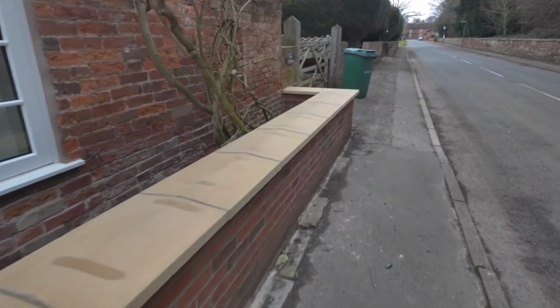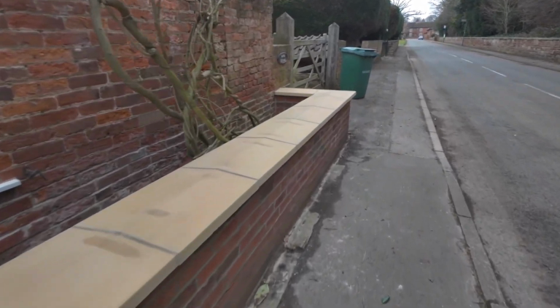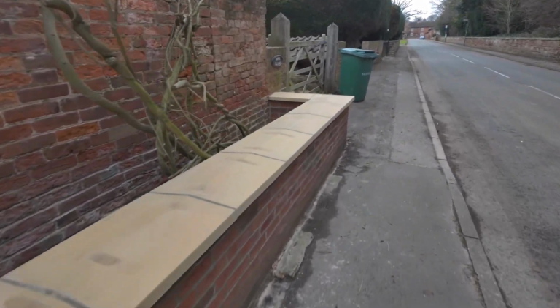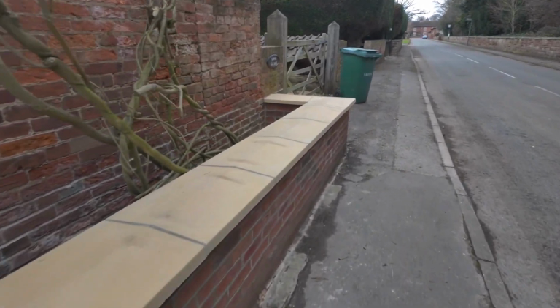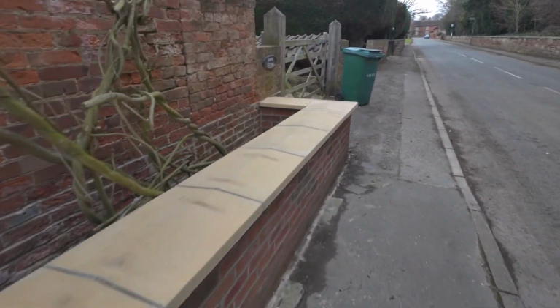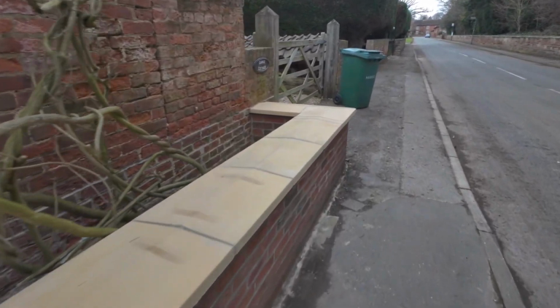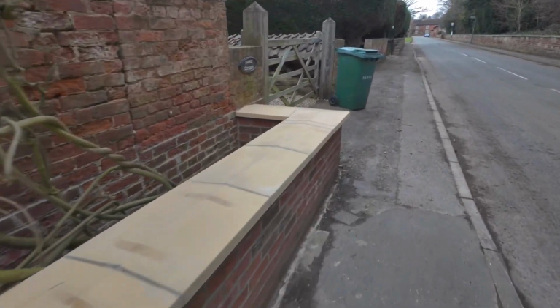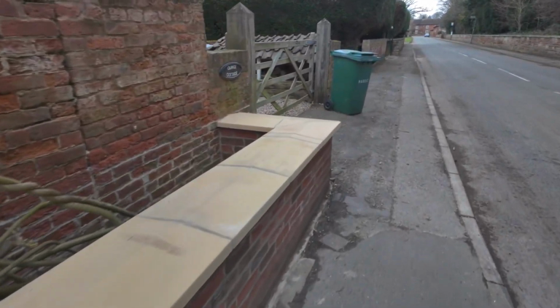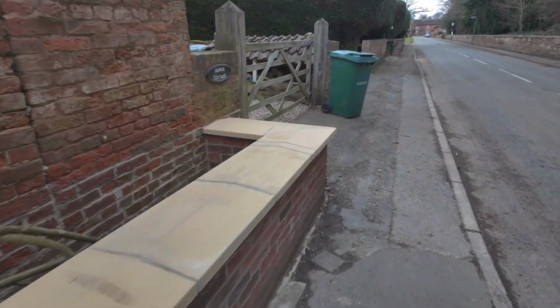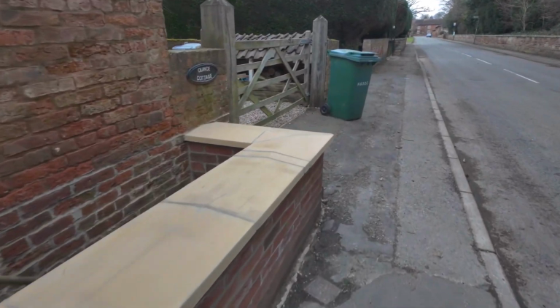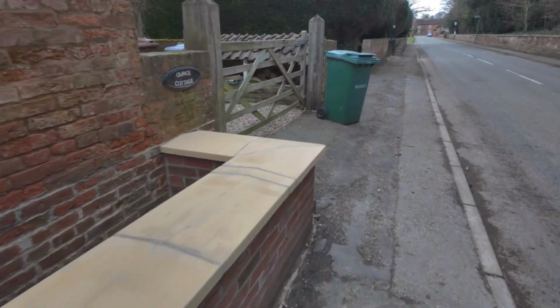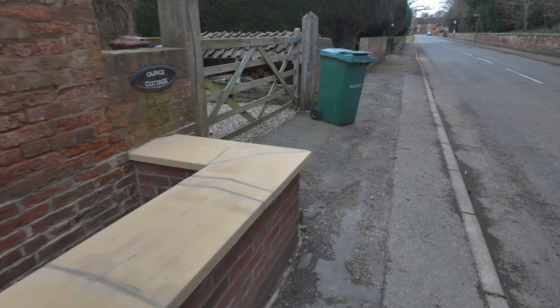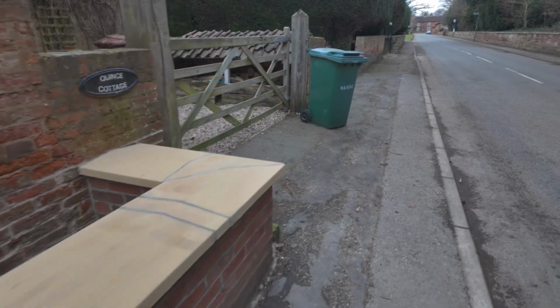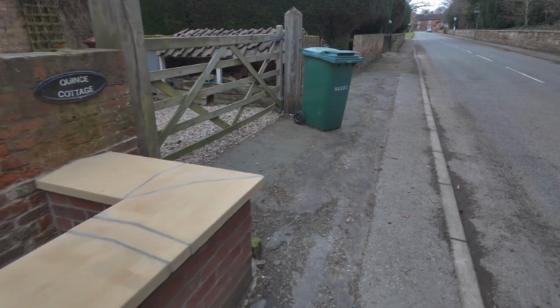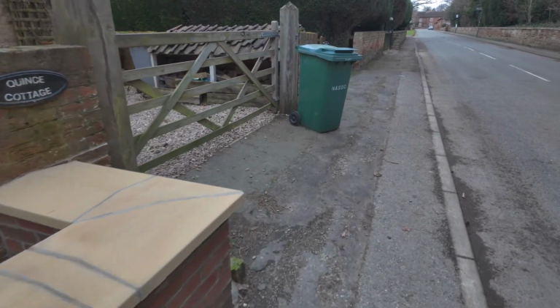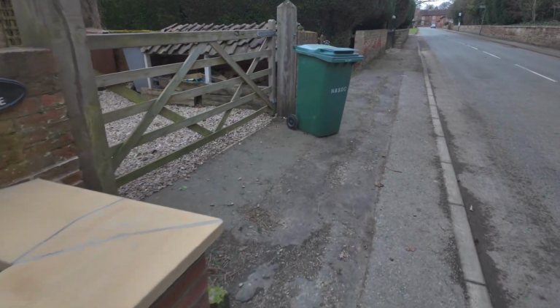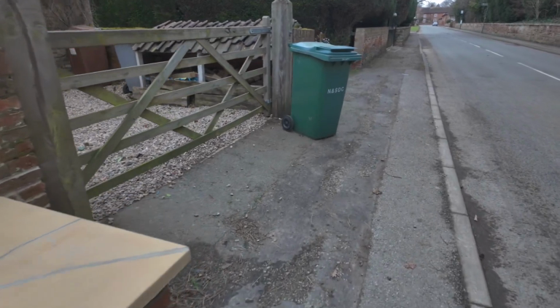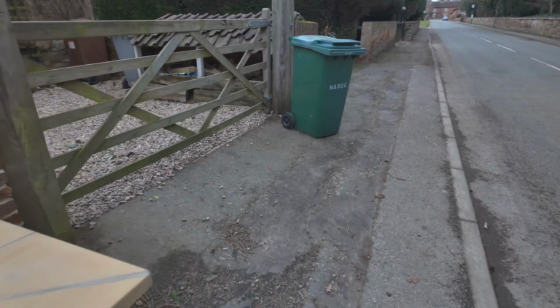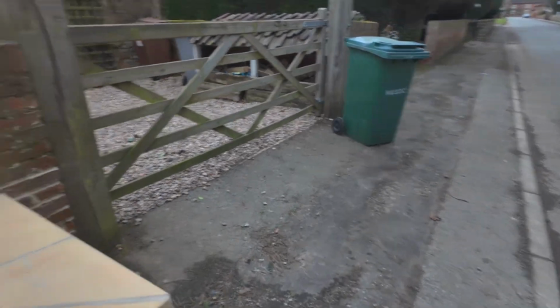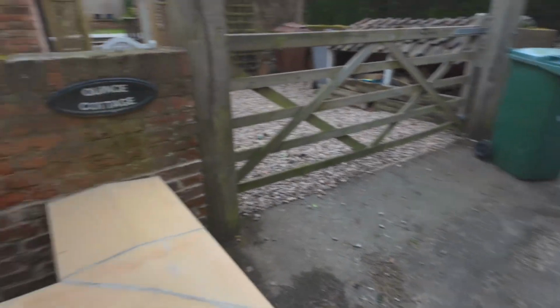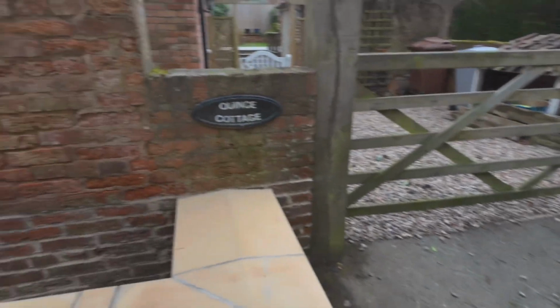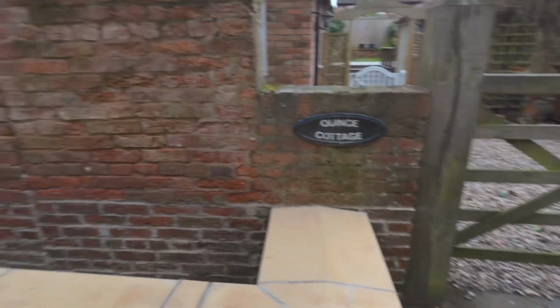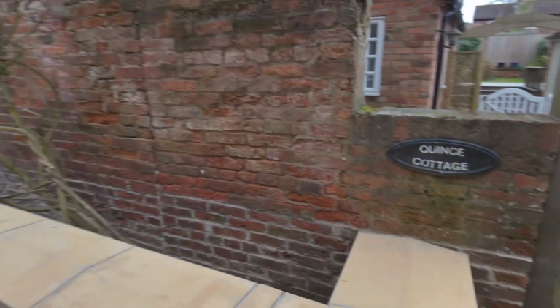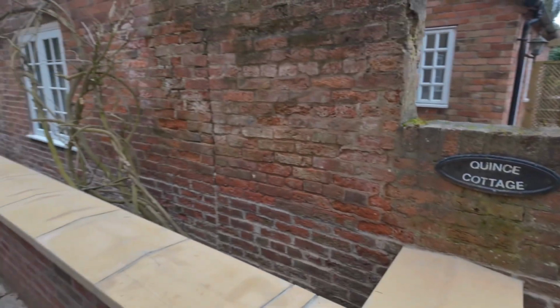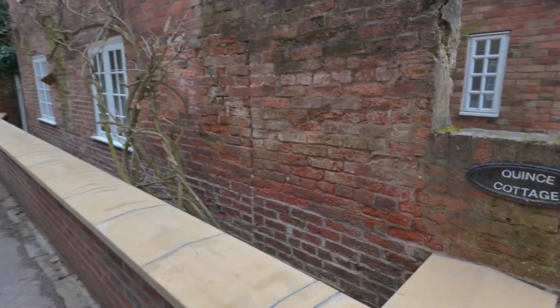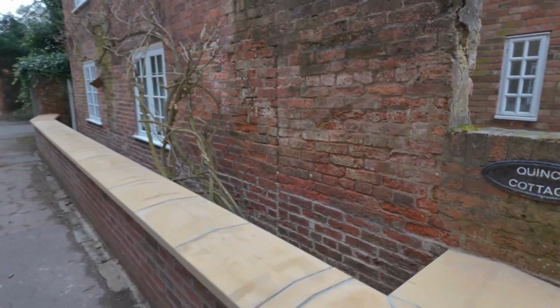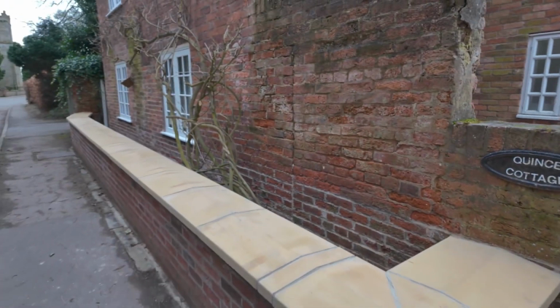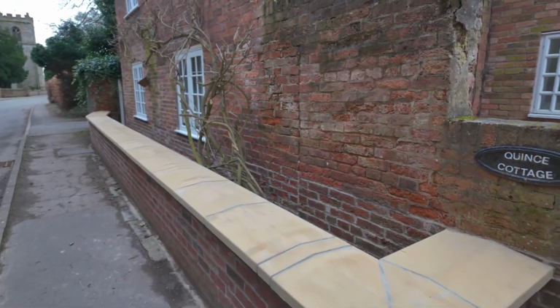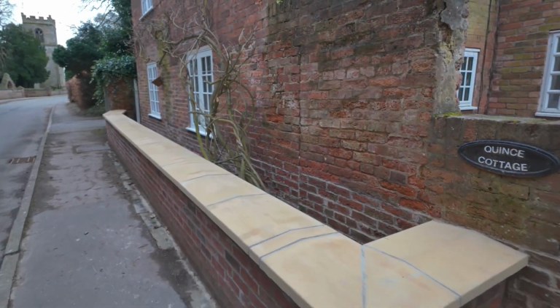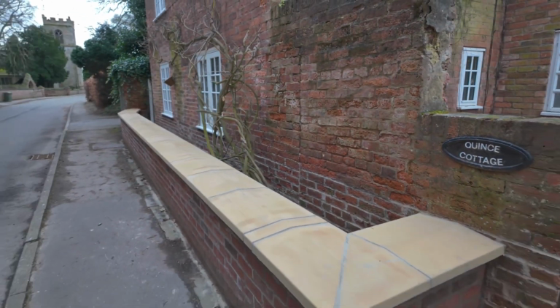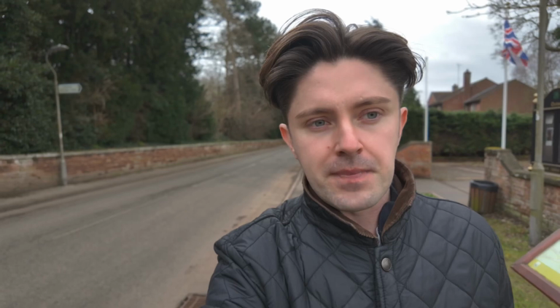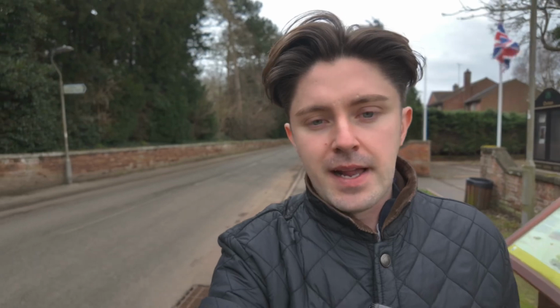It doesn't displace a huge amount of water as you can see, and the rest of the property will be fitted with PFR measures to reduce ingress, but the main ingress was at the front.